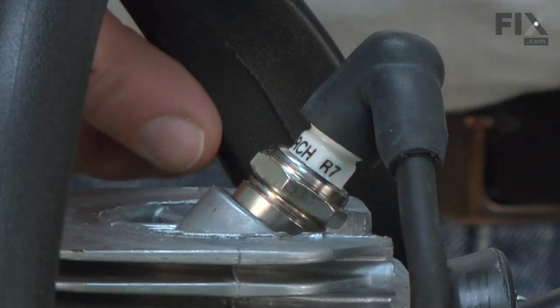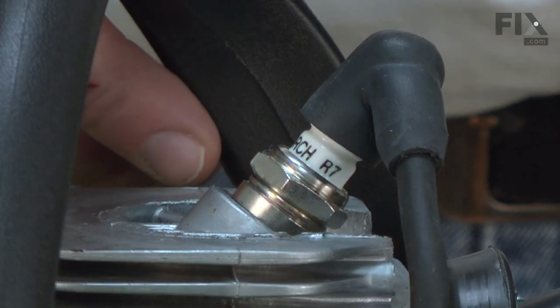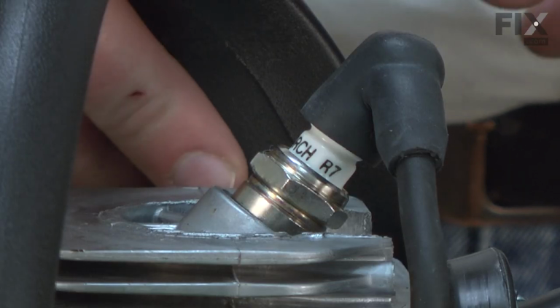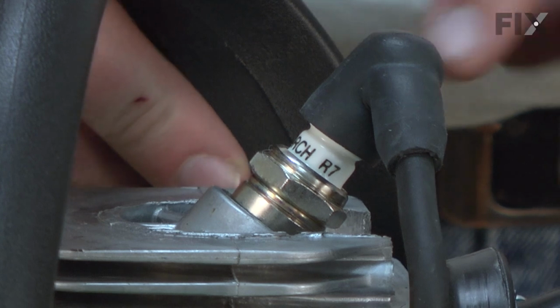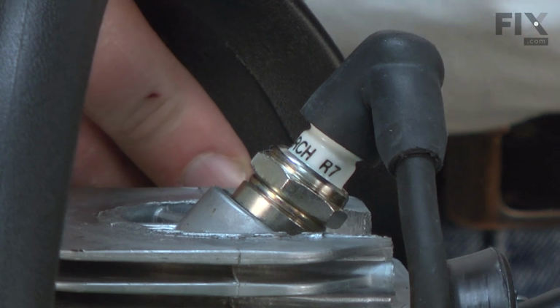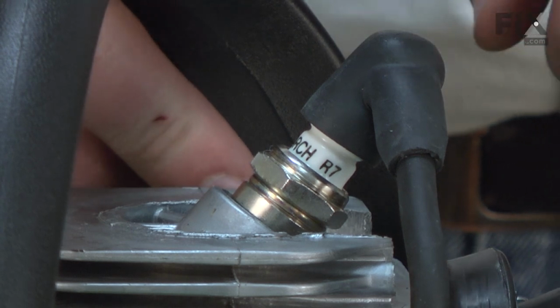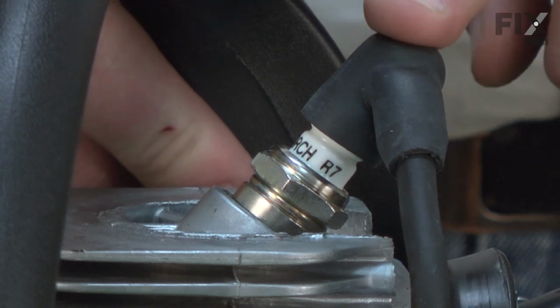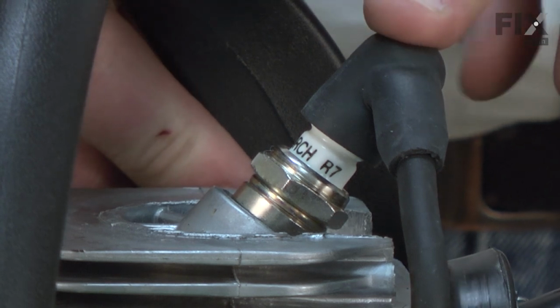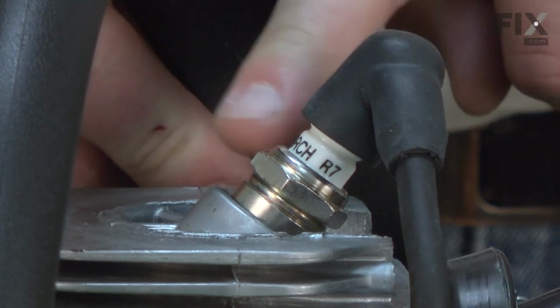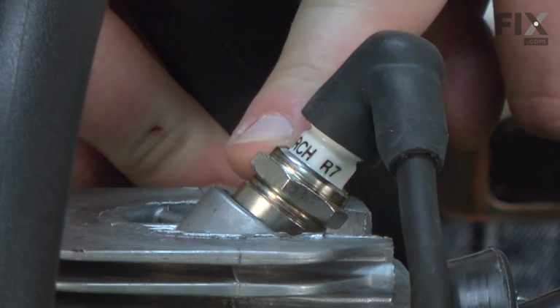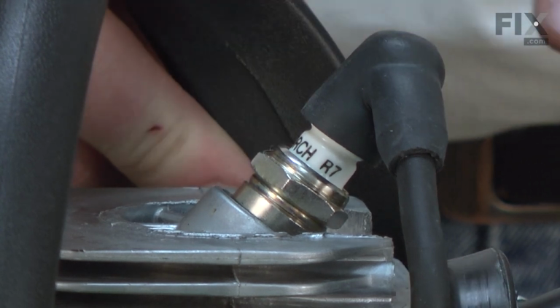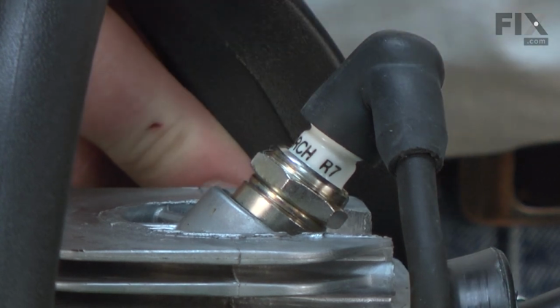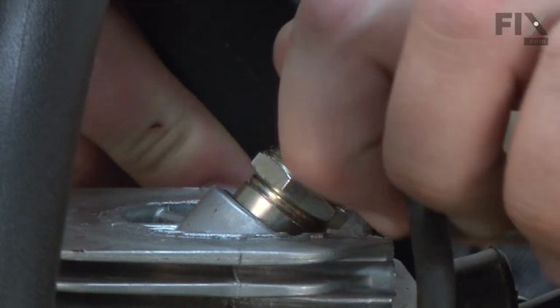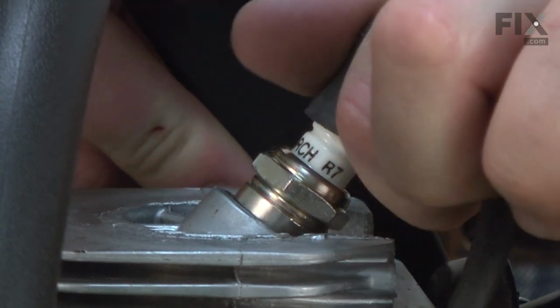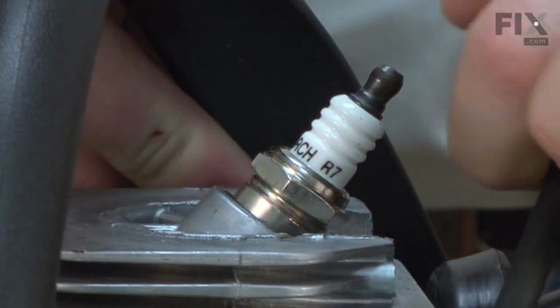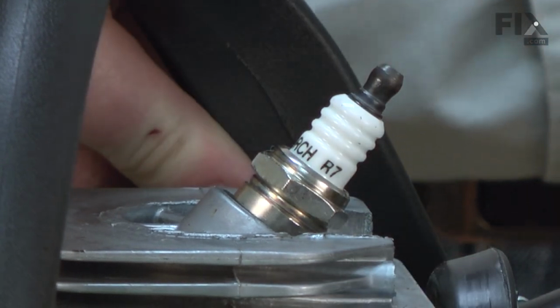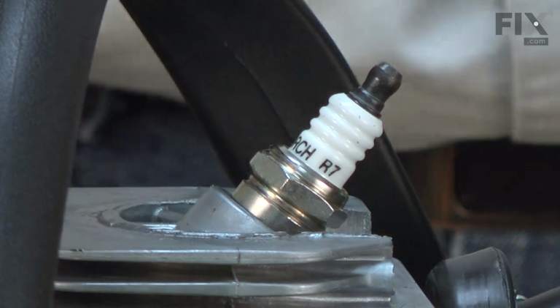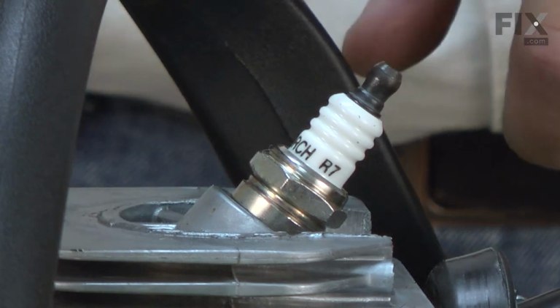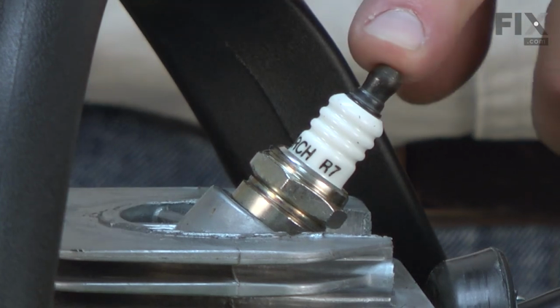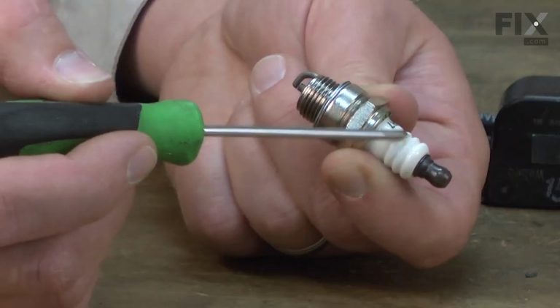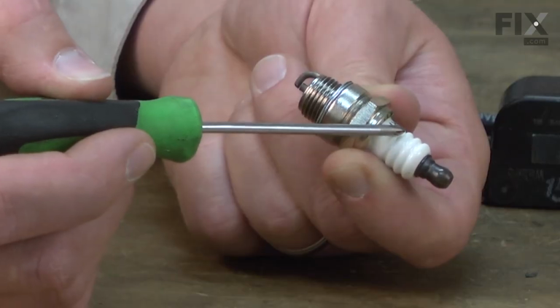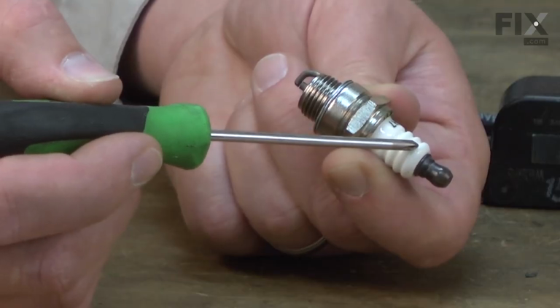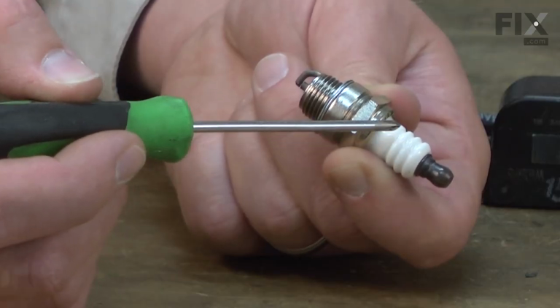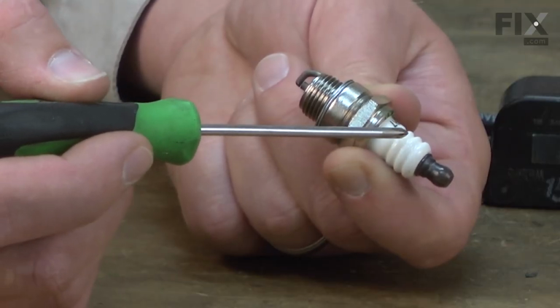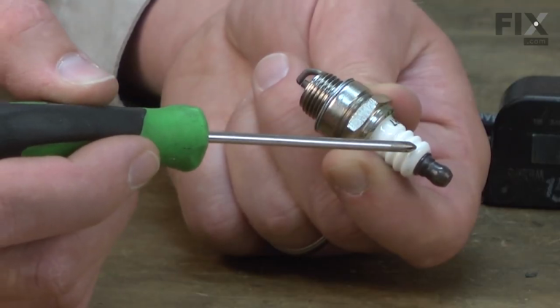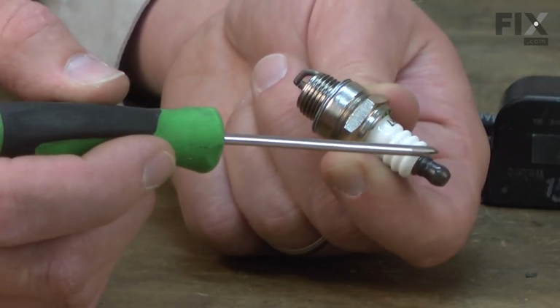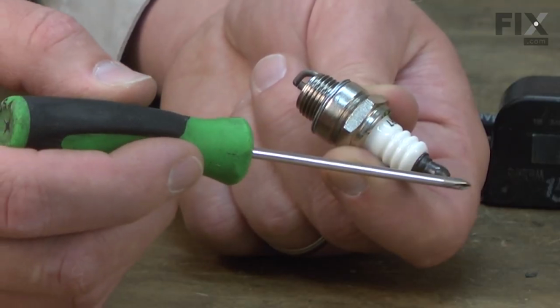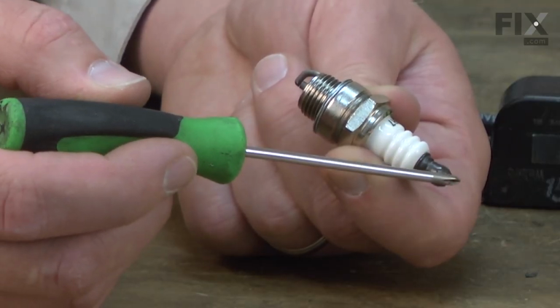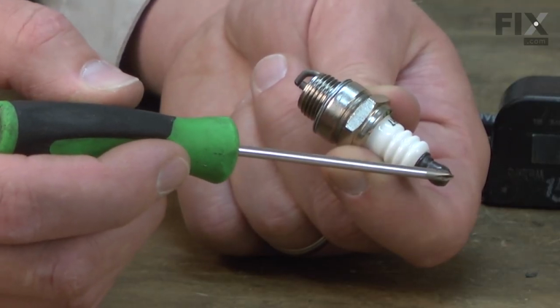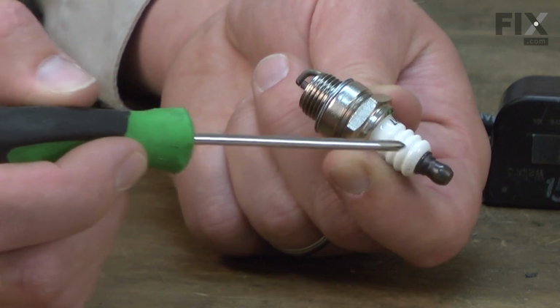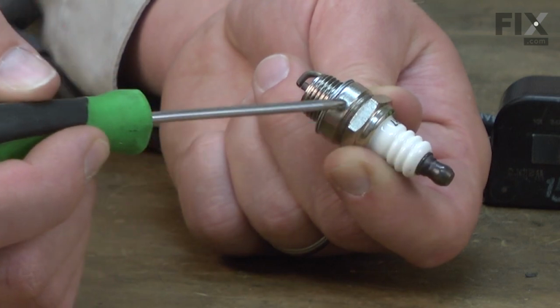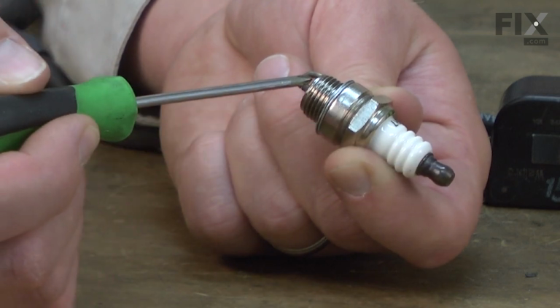If the fuel mixture isn't right, the spark plug can become coated with carbon or tar, again causing a weak or inconsistent spark. If the fuel mixture is too lean, or if the wrong spark plug is used, the ceramic insulator can be cracked.